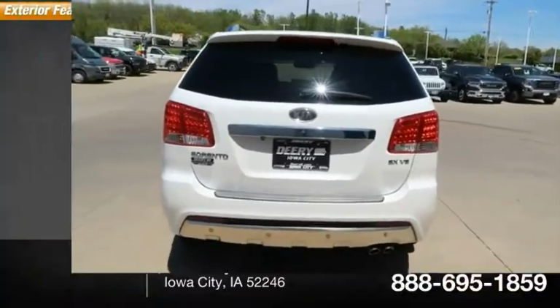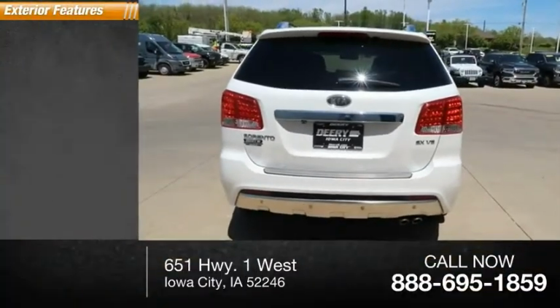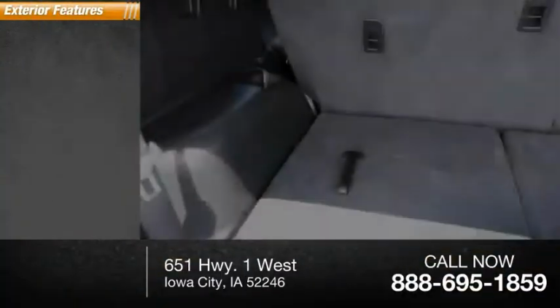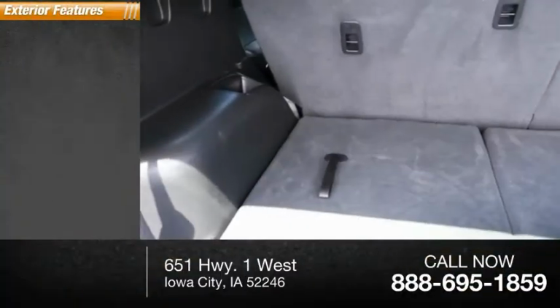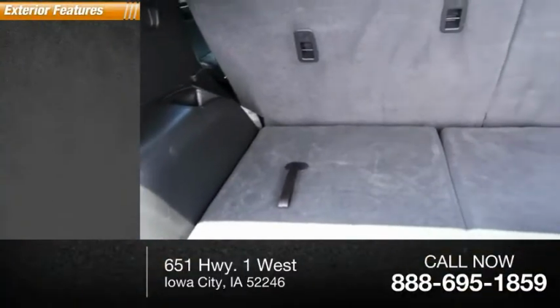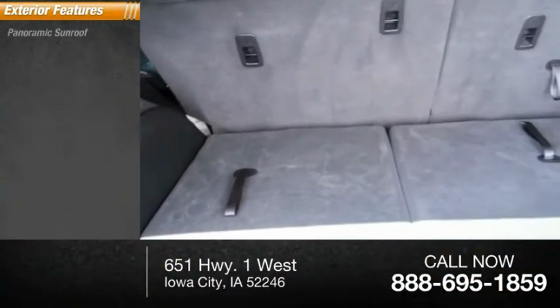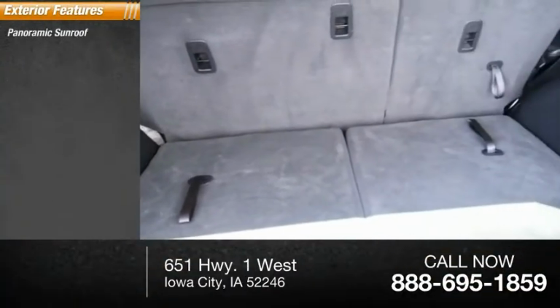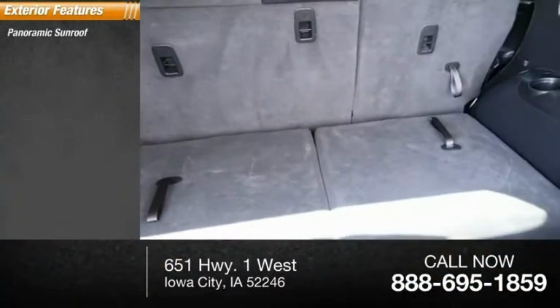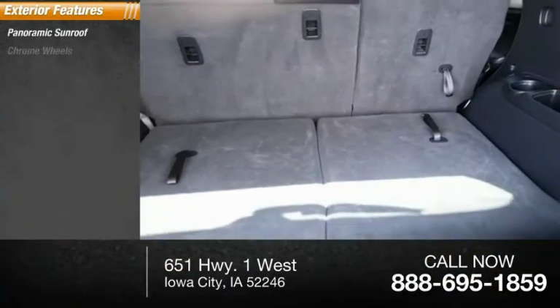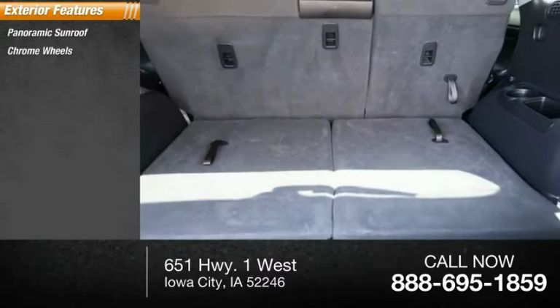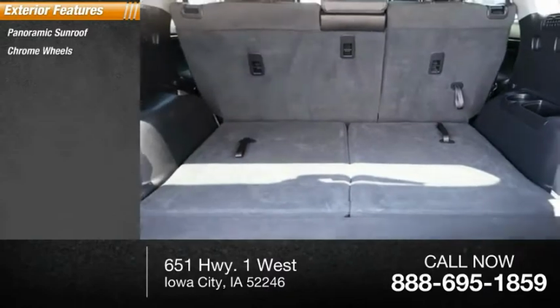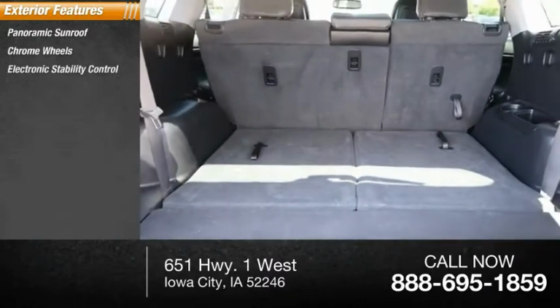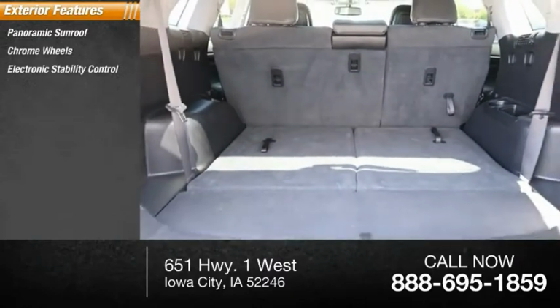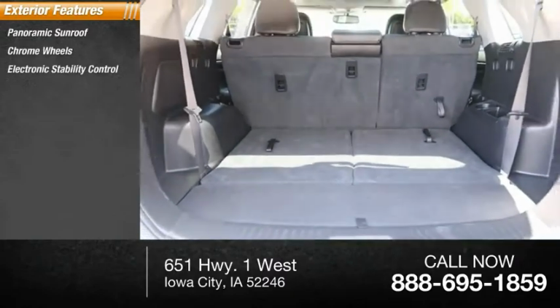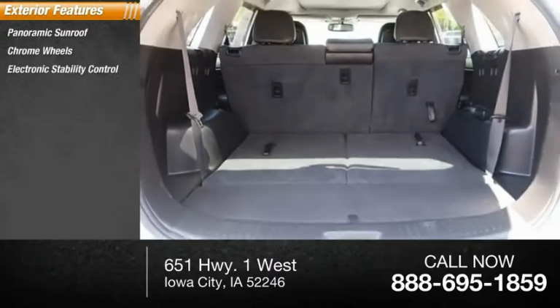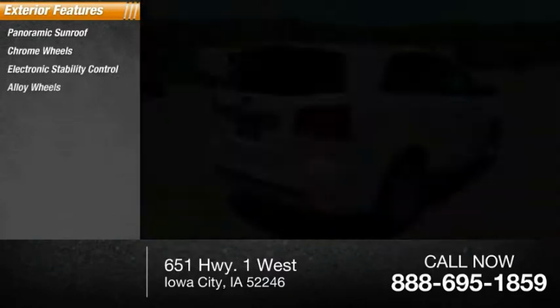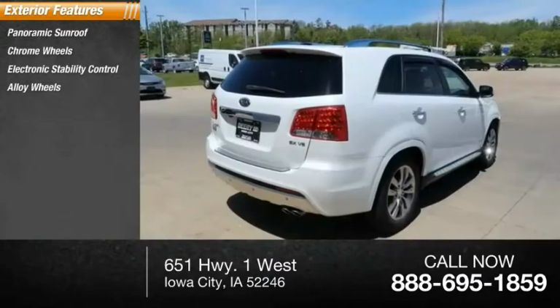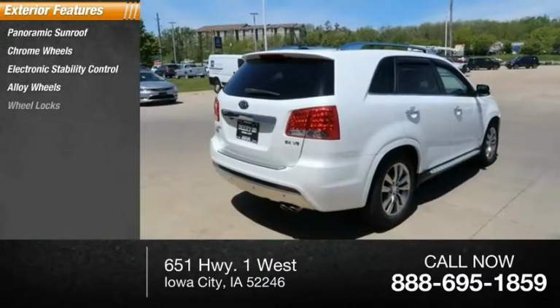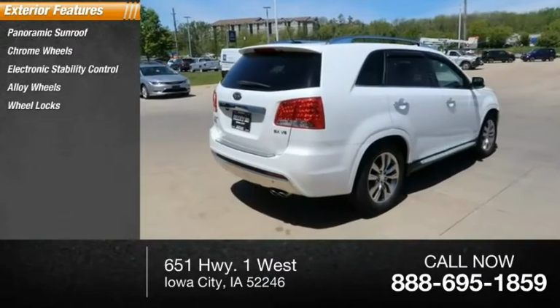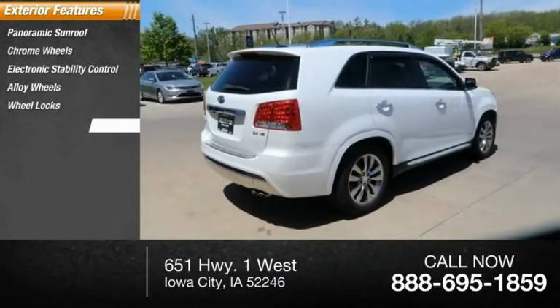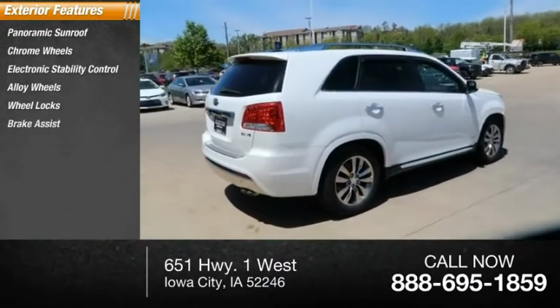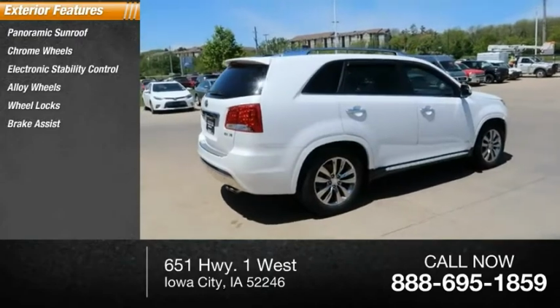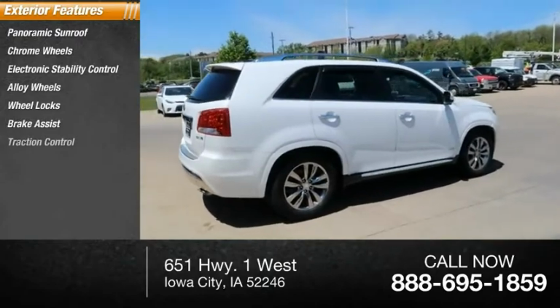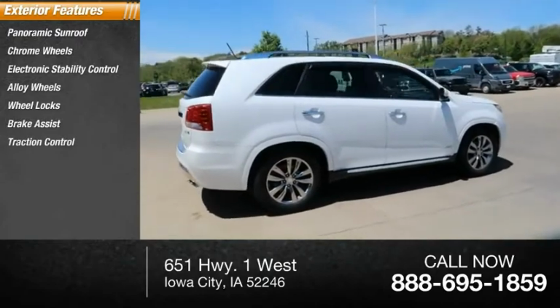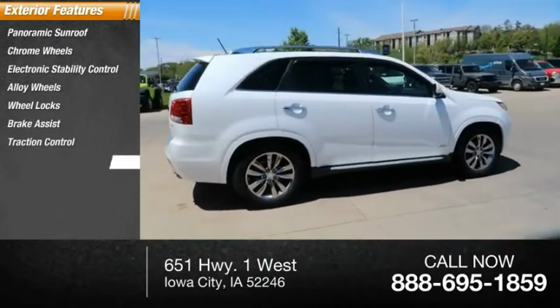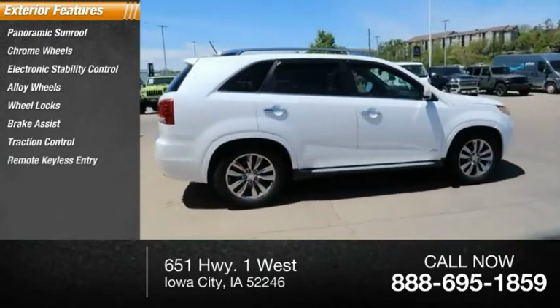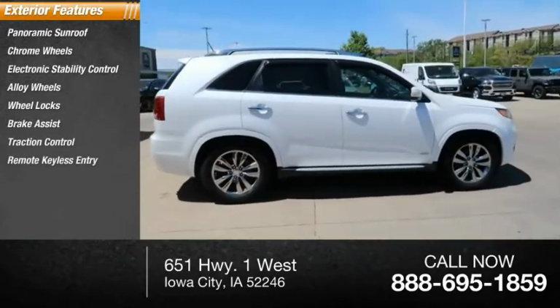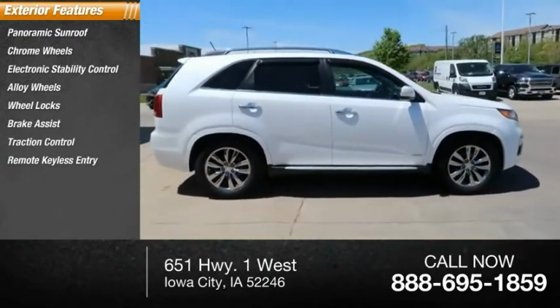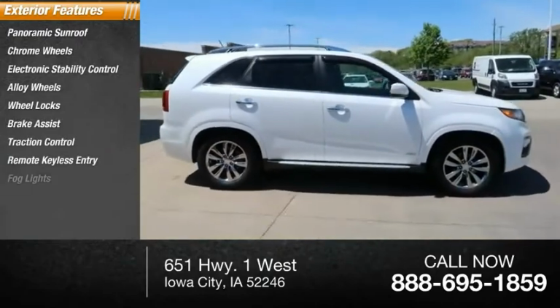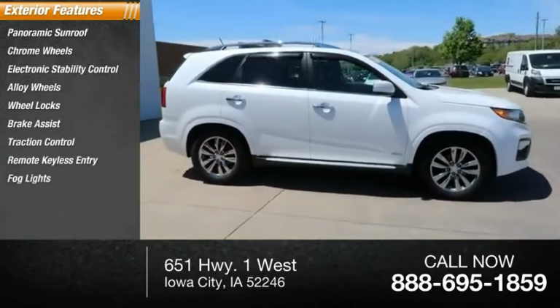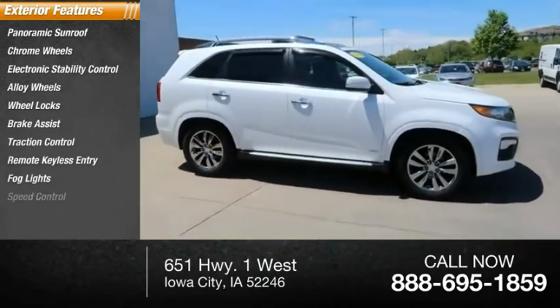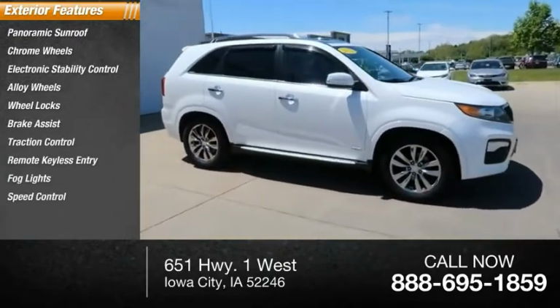Here are some of this vehicle's great options: panoramic sunroof, chrome wheels, electronic stability control, alloy wheels, wheel locks, brake assist, traction control, remote keyless entry, fog lights, and speed control.